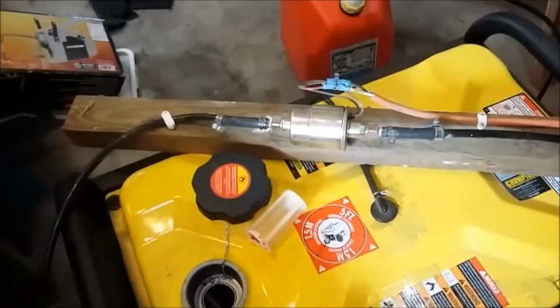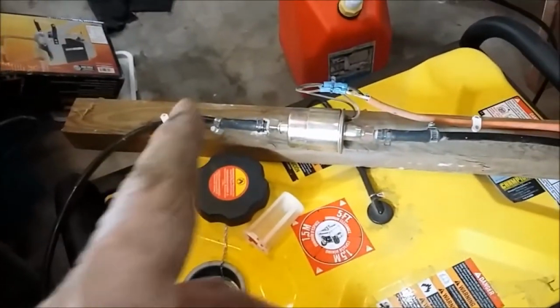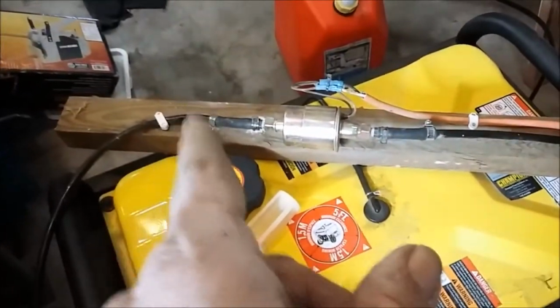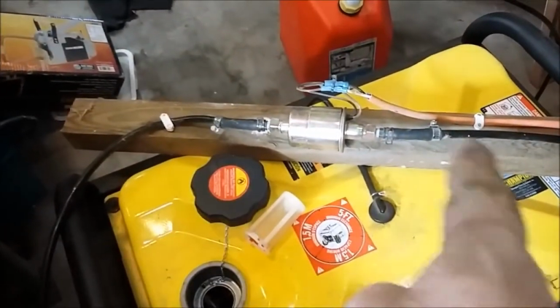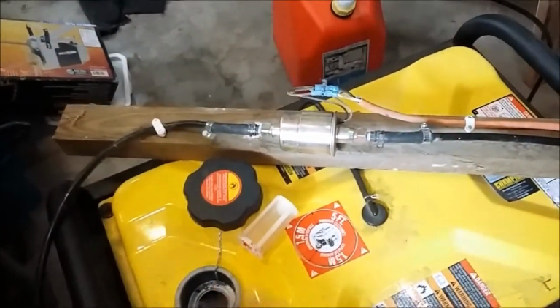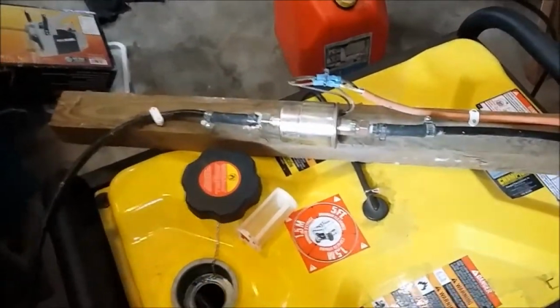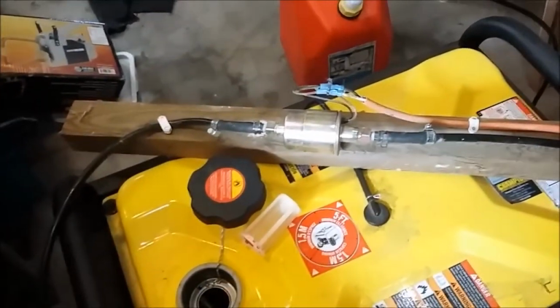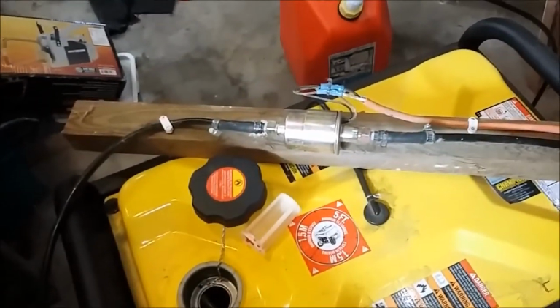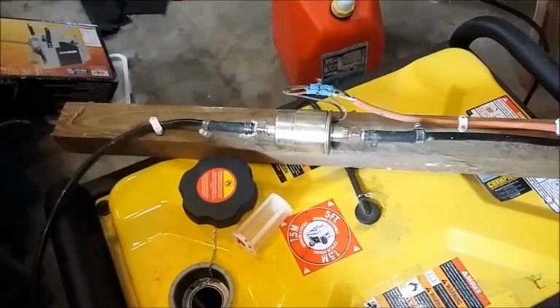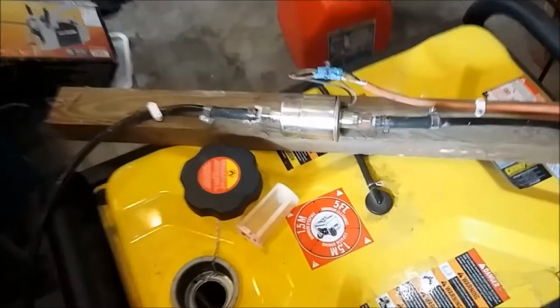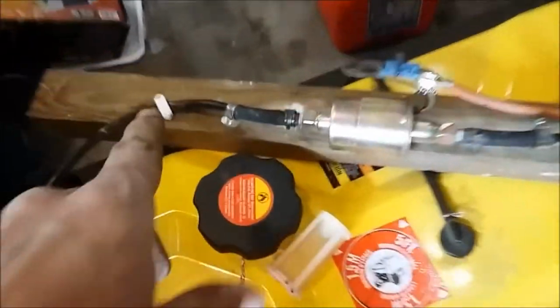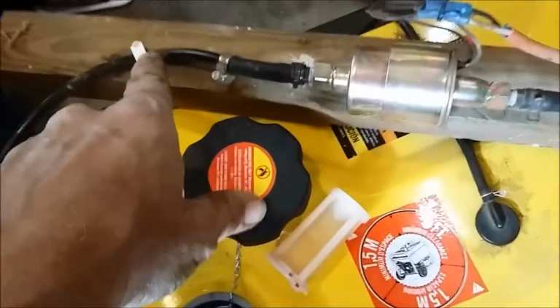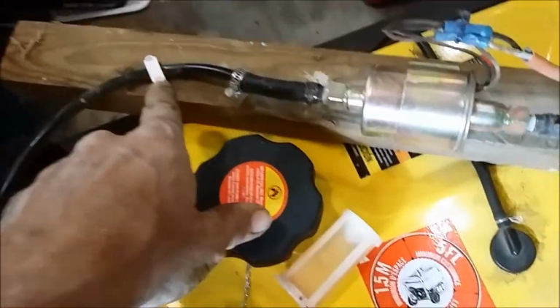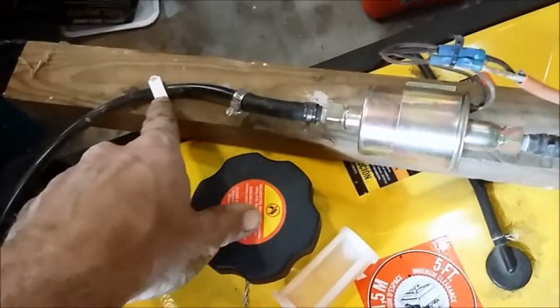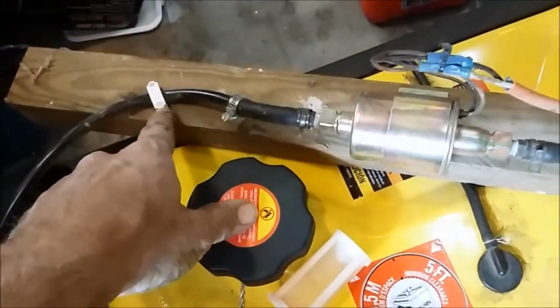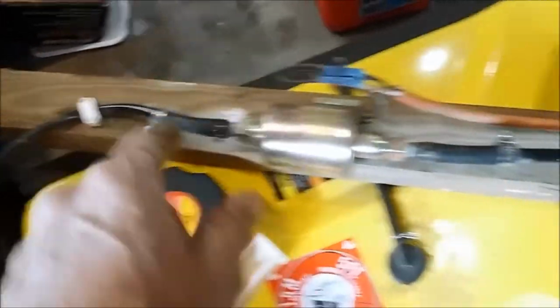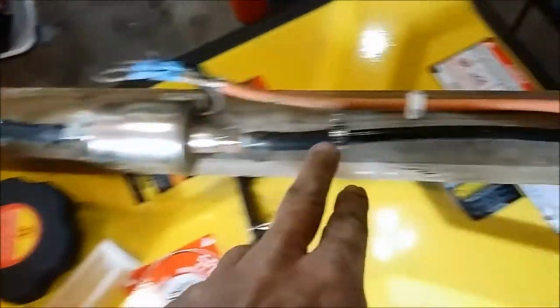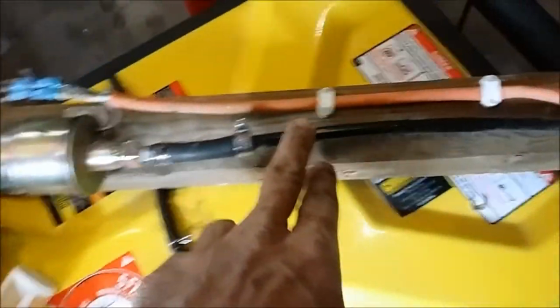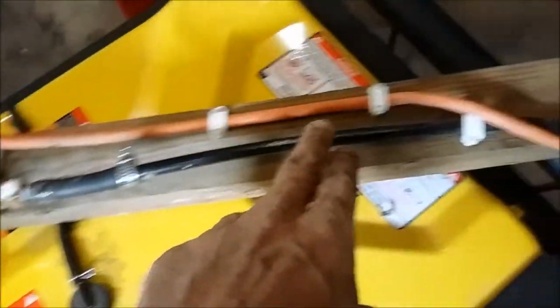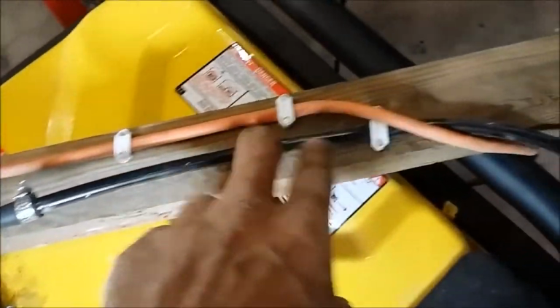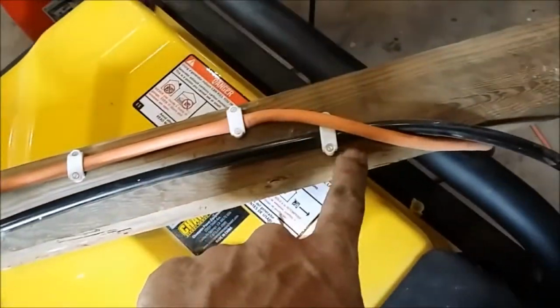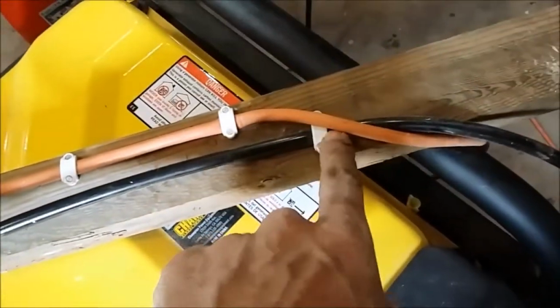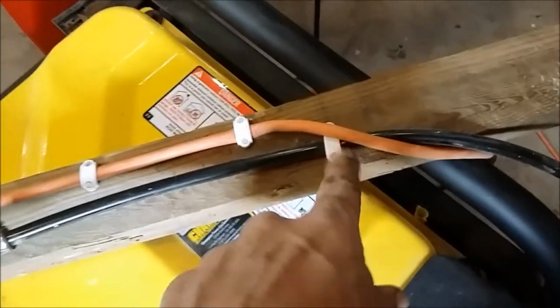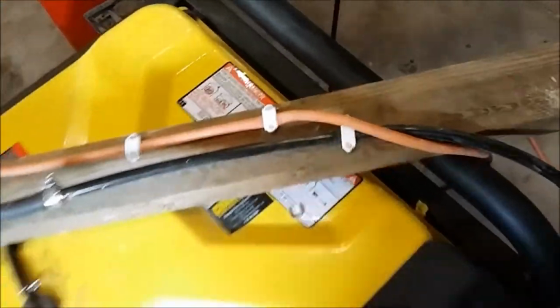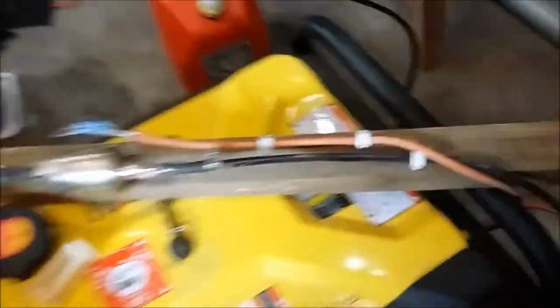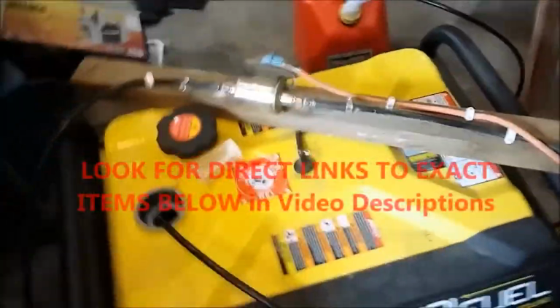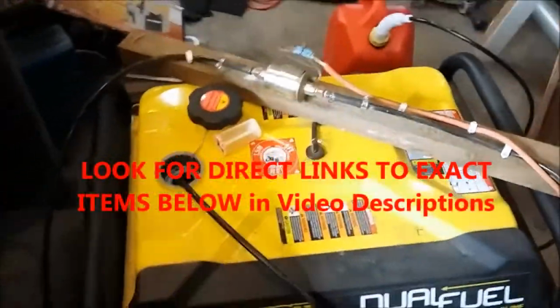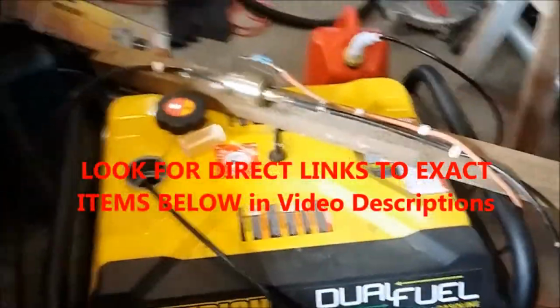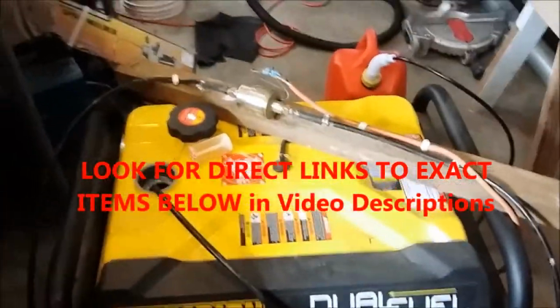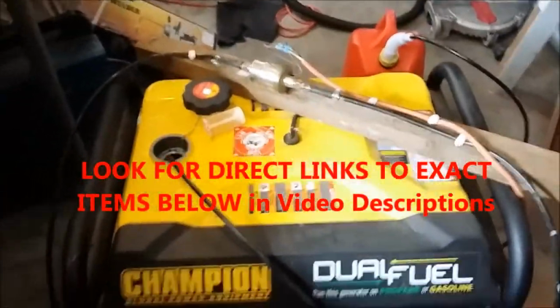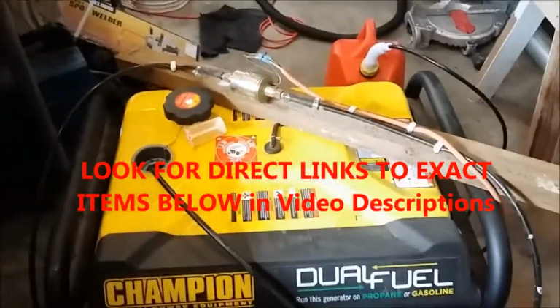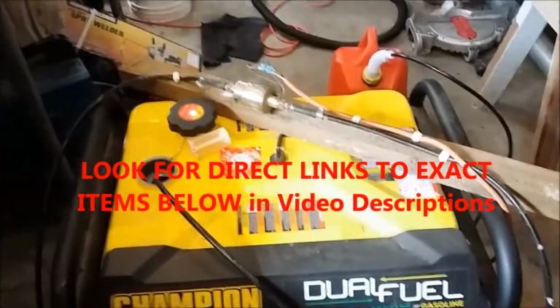It's a pretty simple setup that I believe would help just about anybody. It's self-explanatory — these are just wire clips you get at Home Depot for pinning down the tubing. Hope that helps some guys out — it's a pretty nice setup.